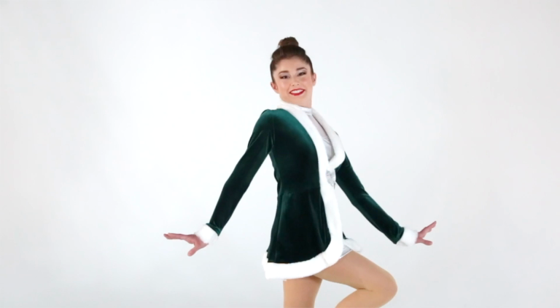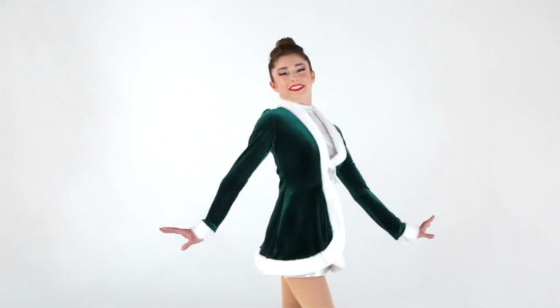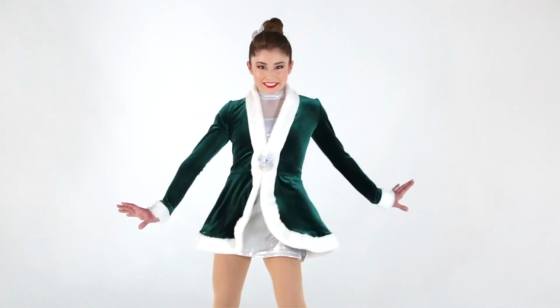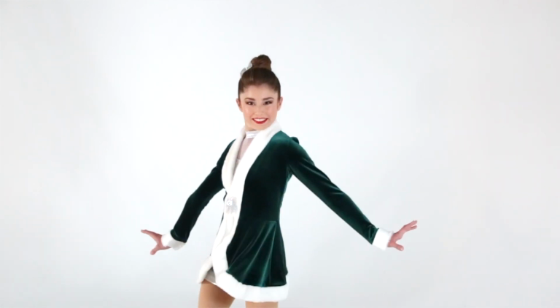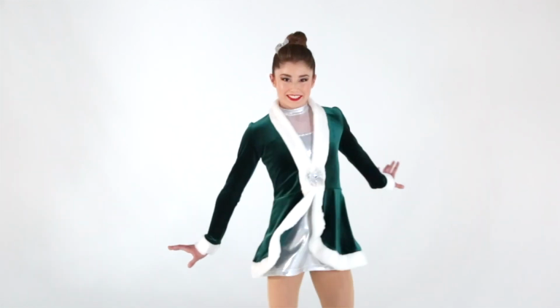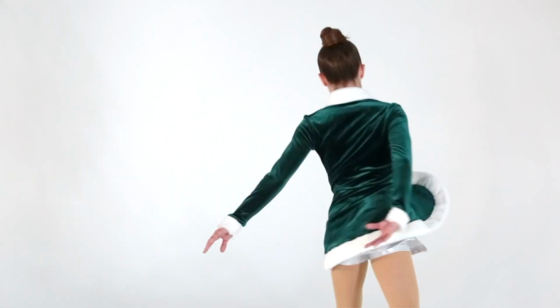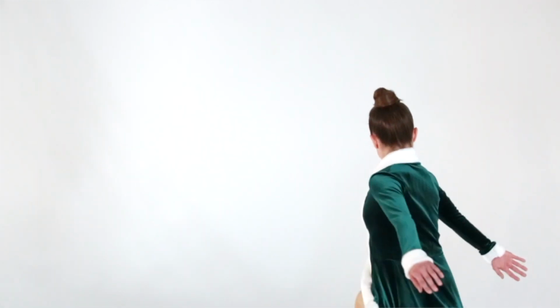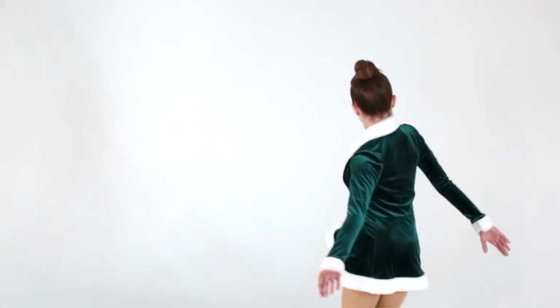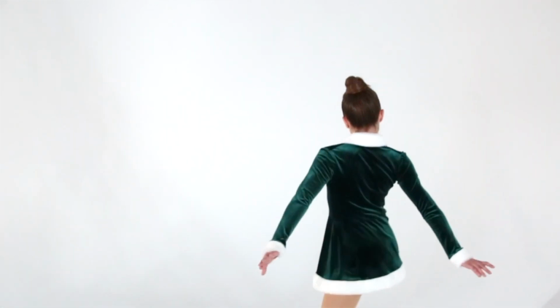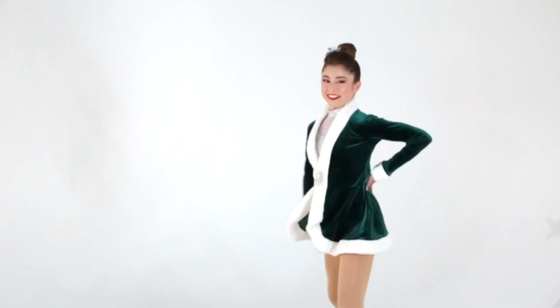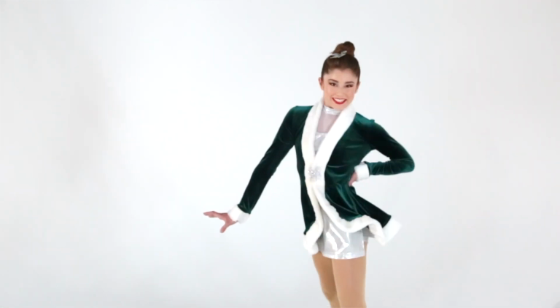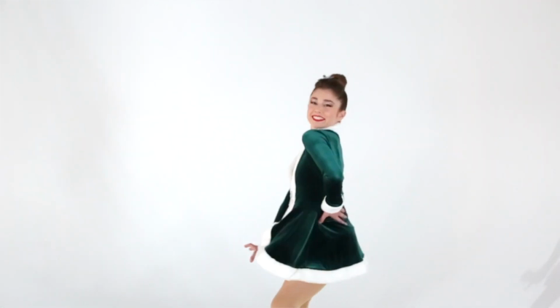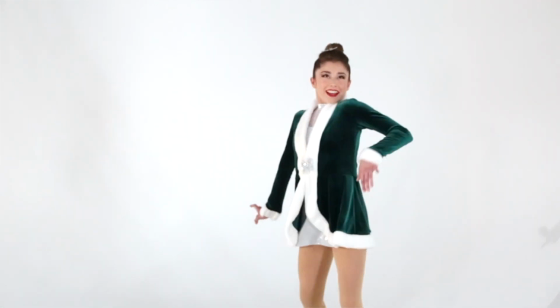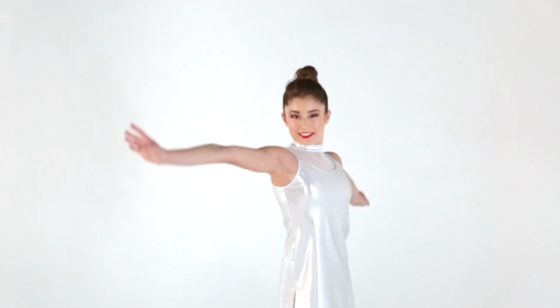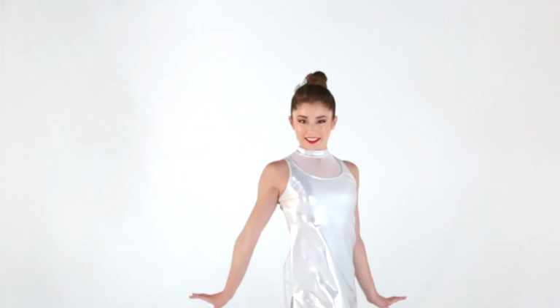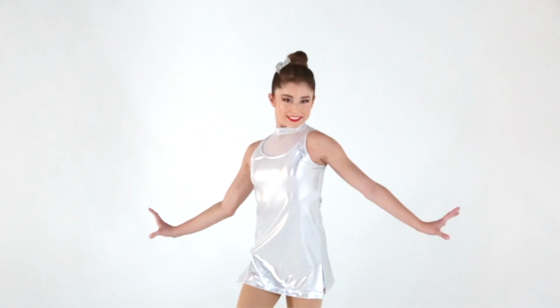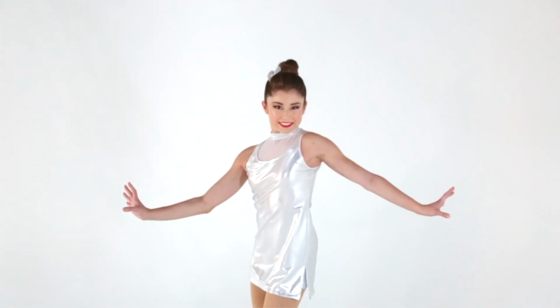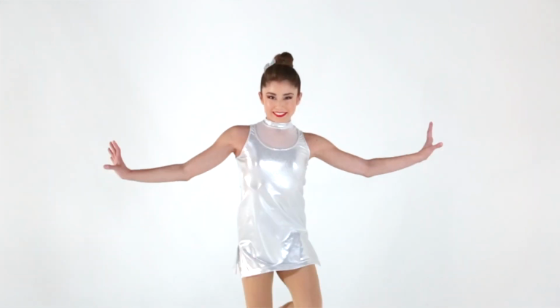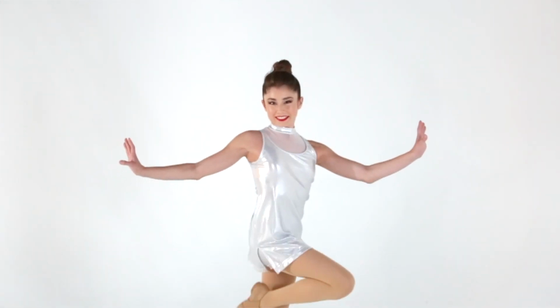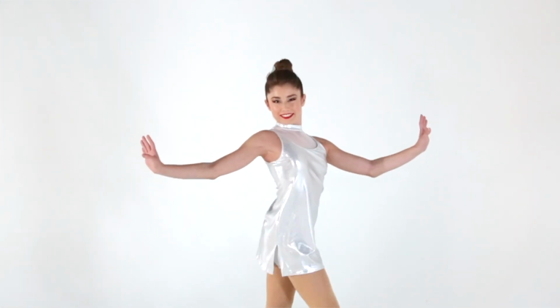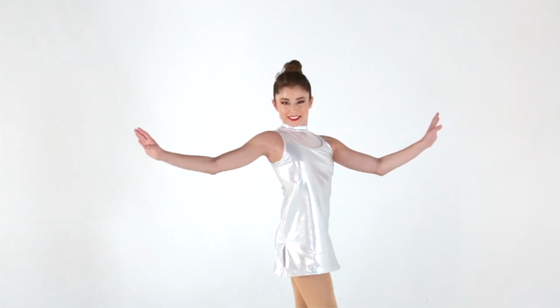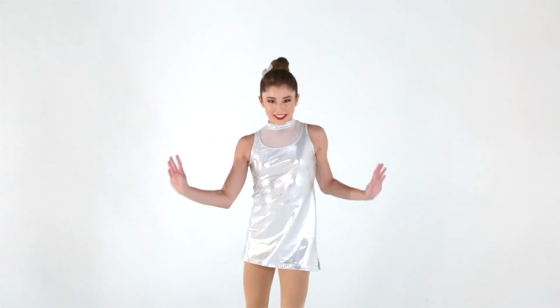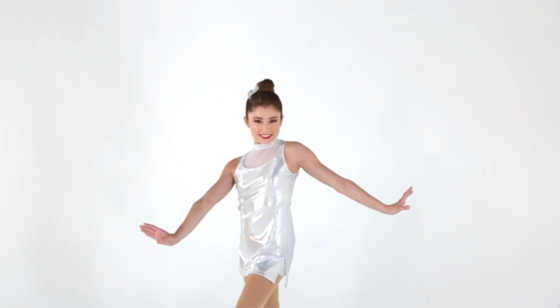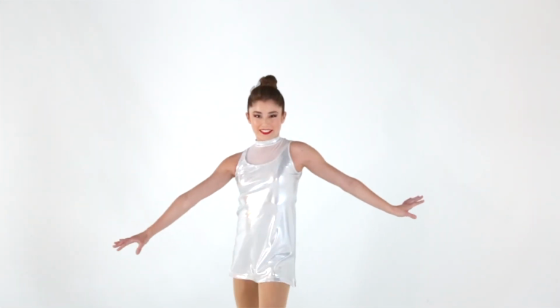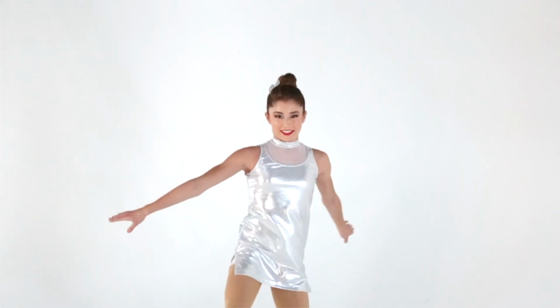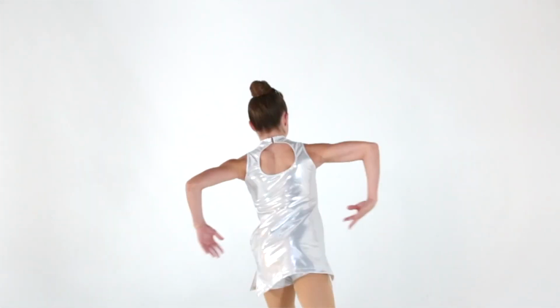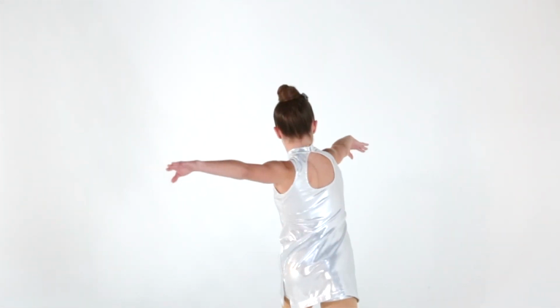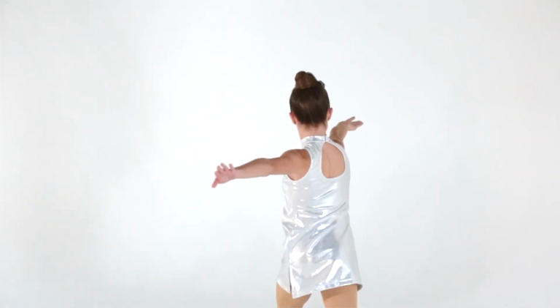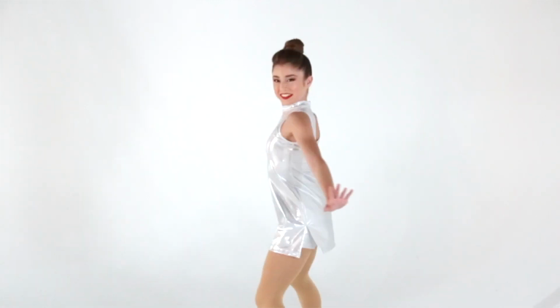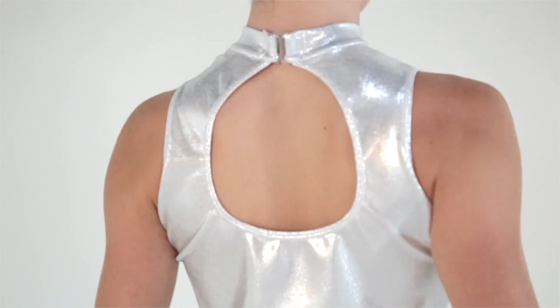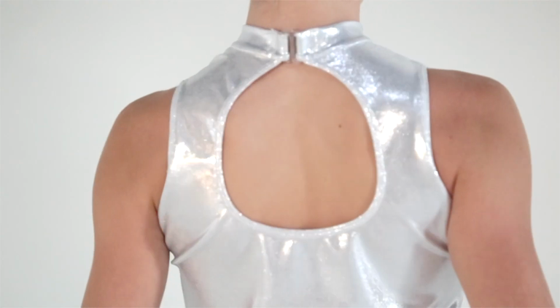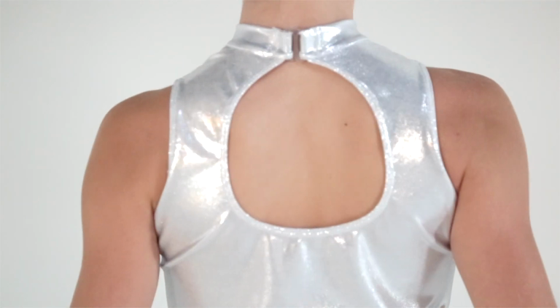This style is called Sleigh Ride. This fun holiday look features a foil dot spandex mesh bike-tard with an attached foil dot spandex overdress. The collar has a hook closure.